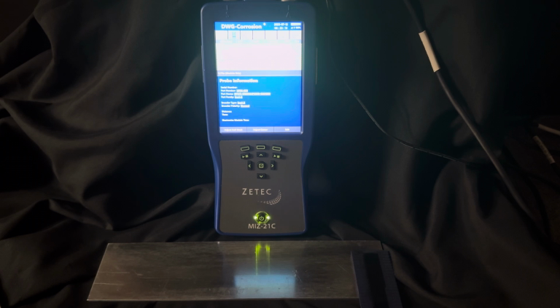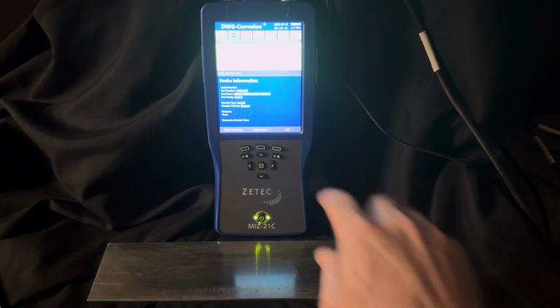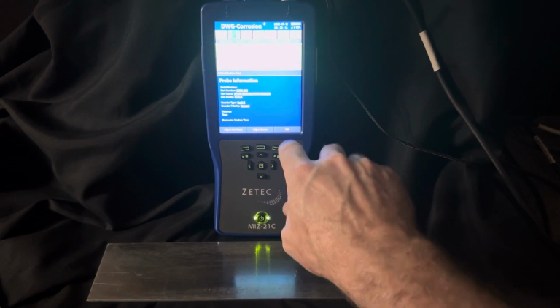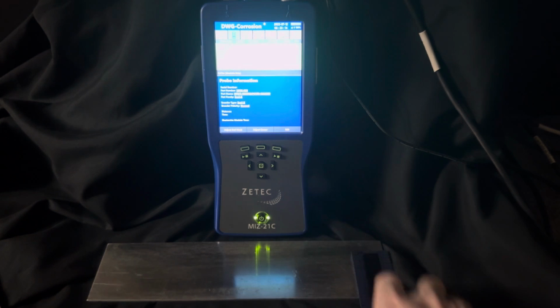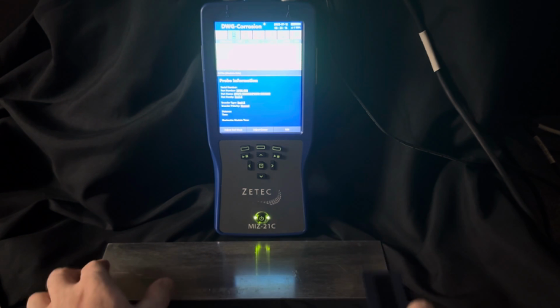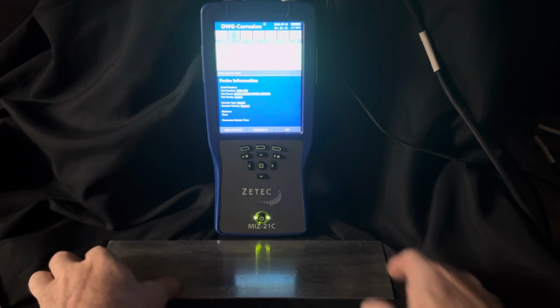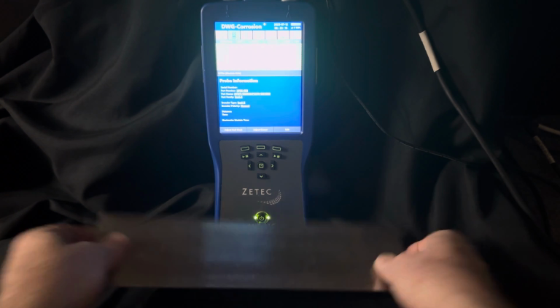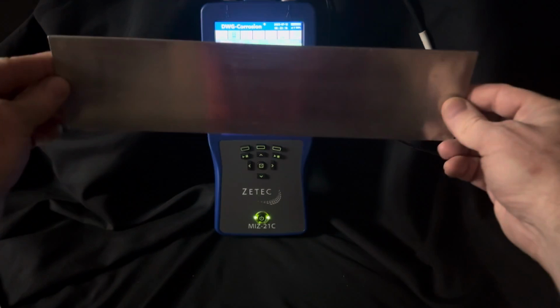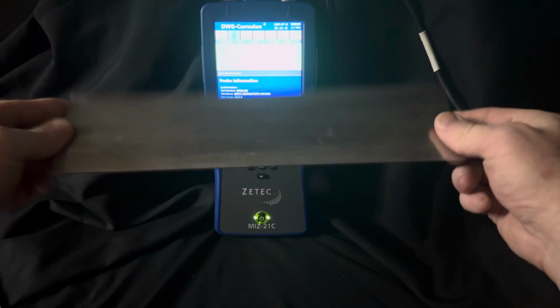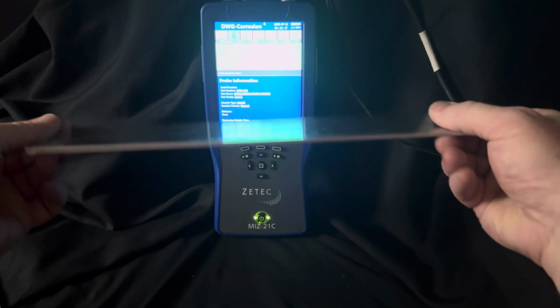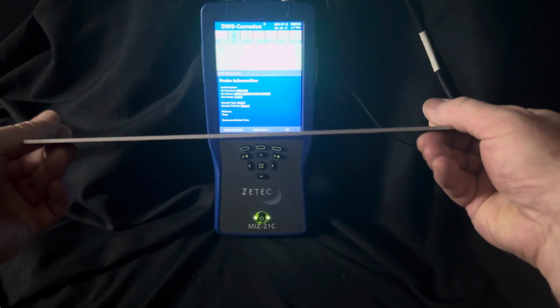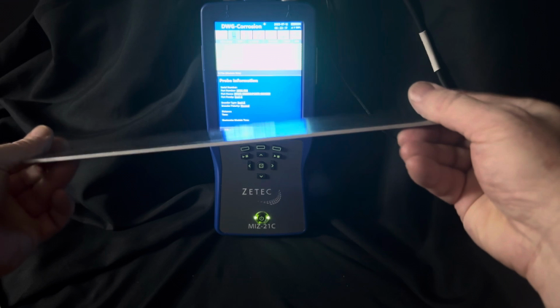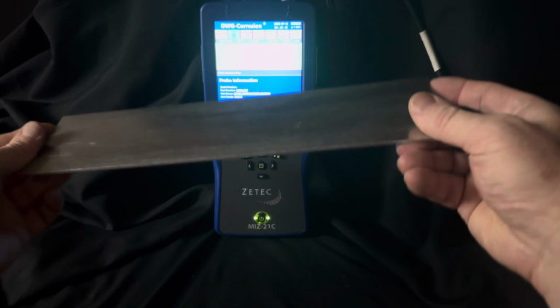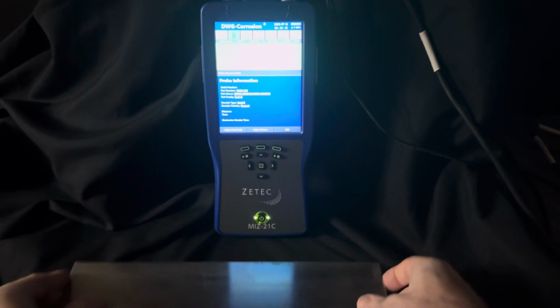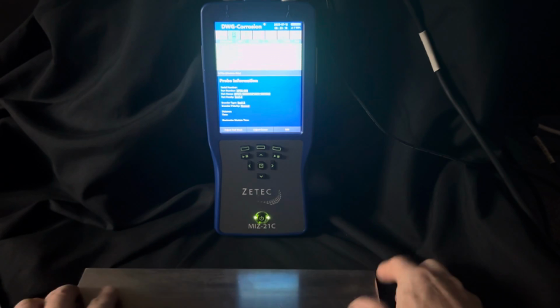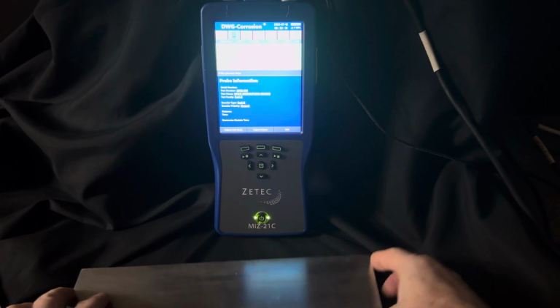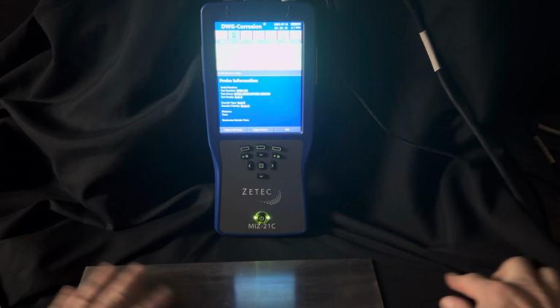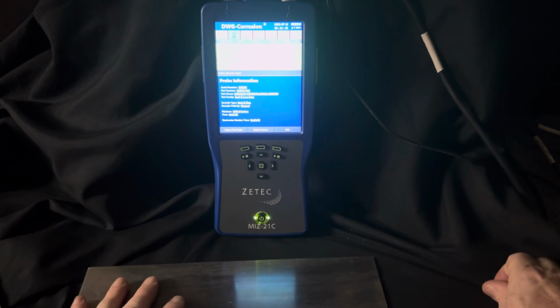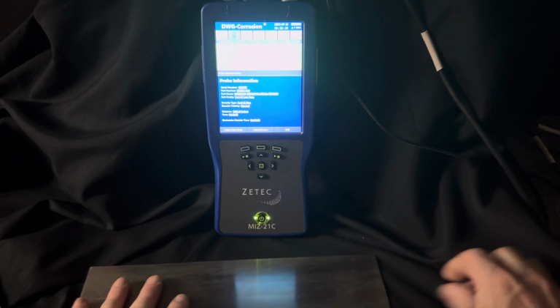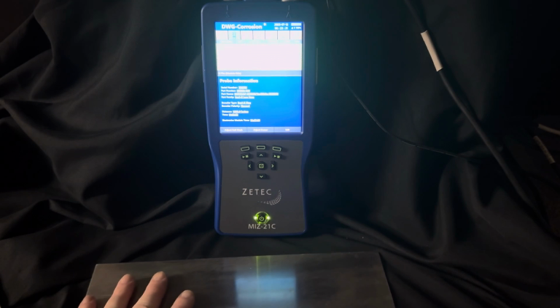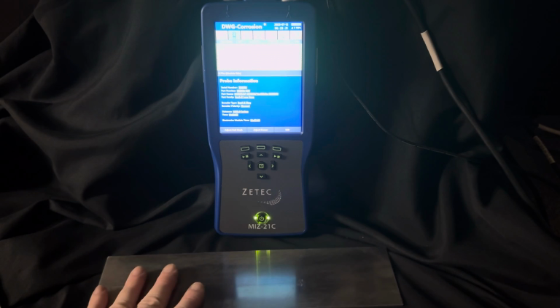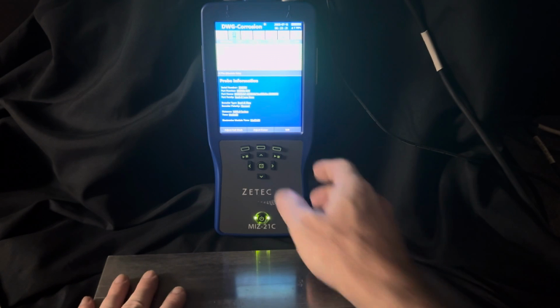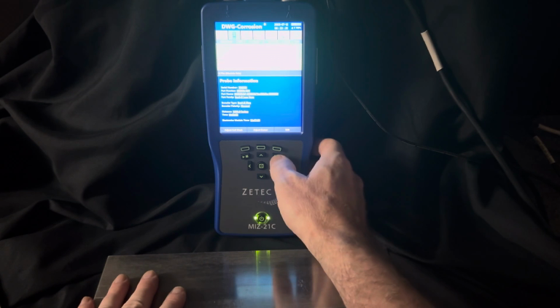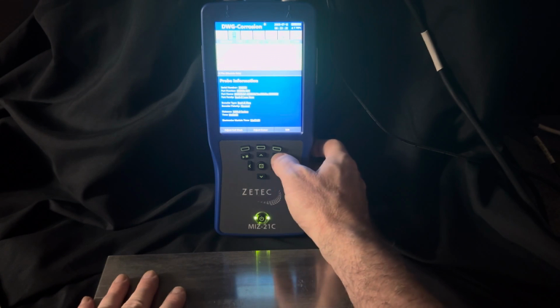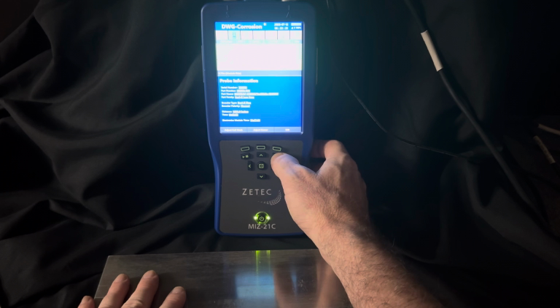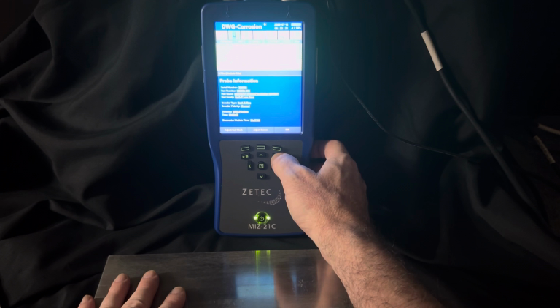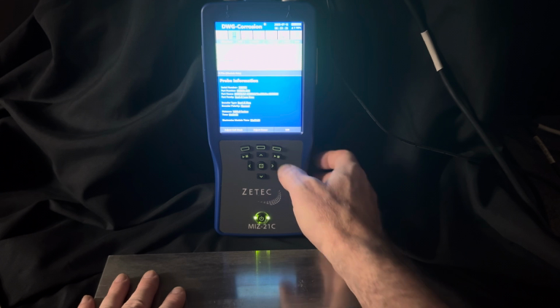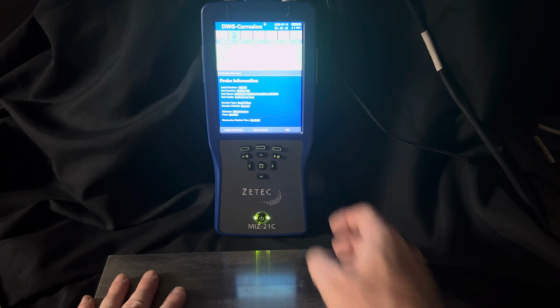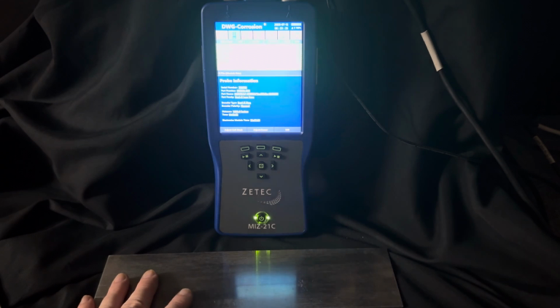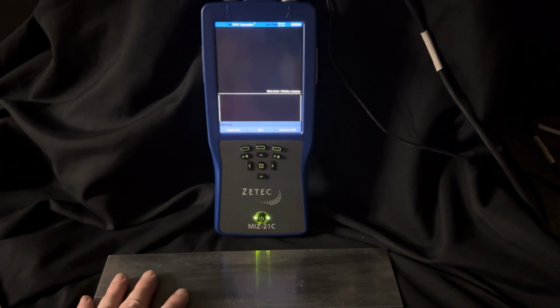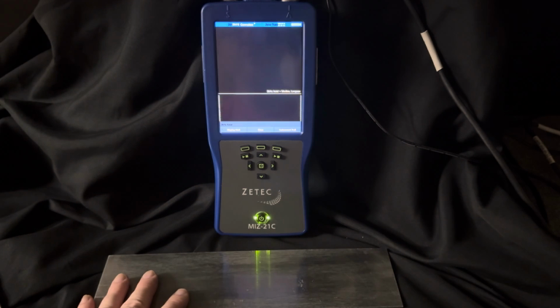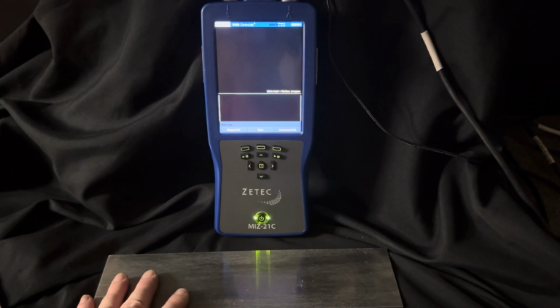We've got our correct technique selected. Here's my sample plate — this is aluminum, about a tenth of an inch thick. I'm going to go into the acquisition mode. I'm using two kilohertz.